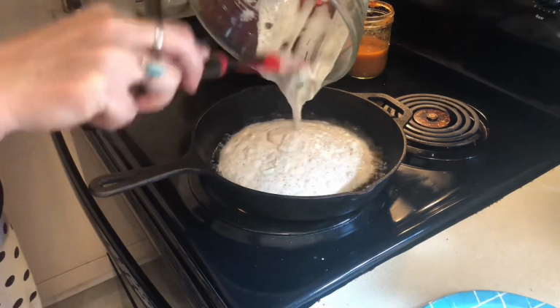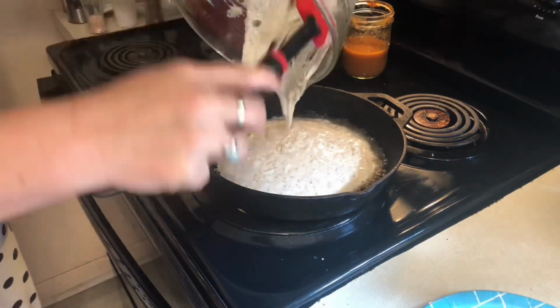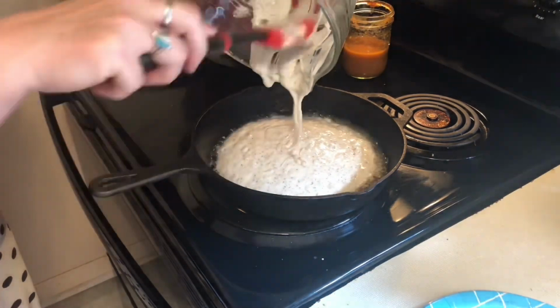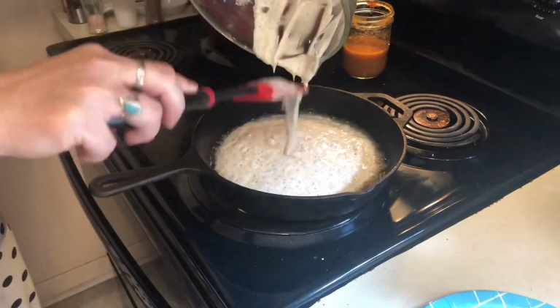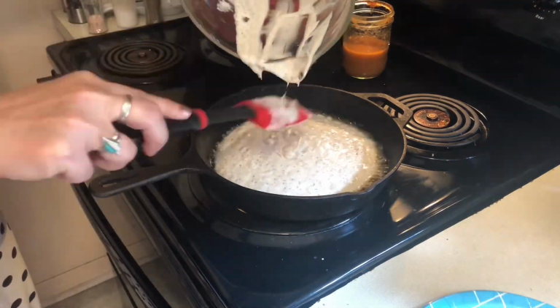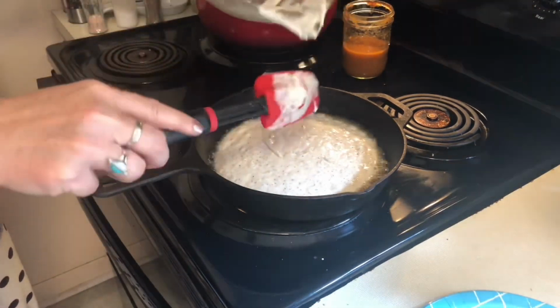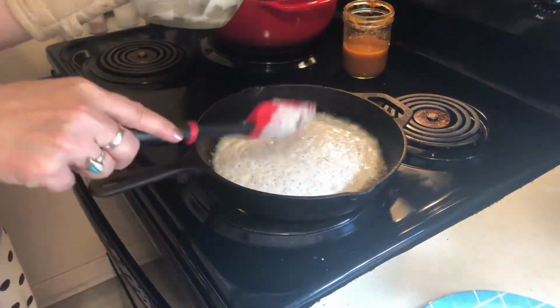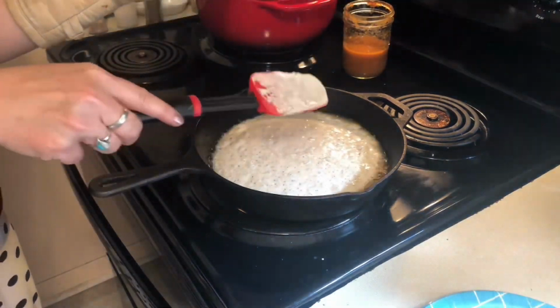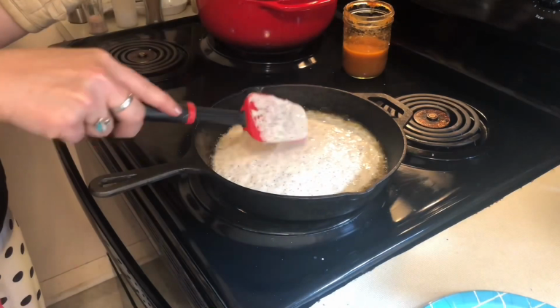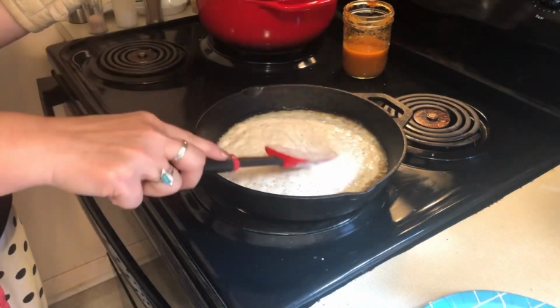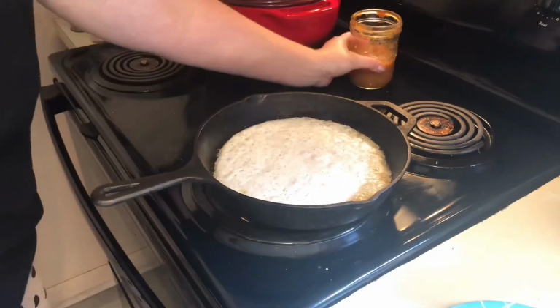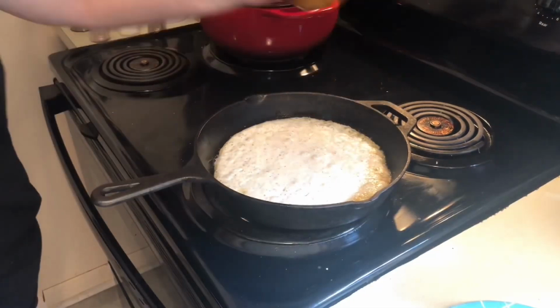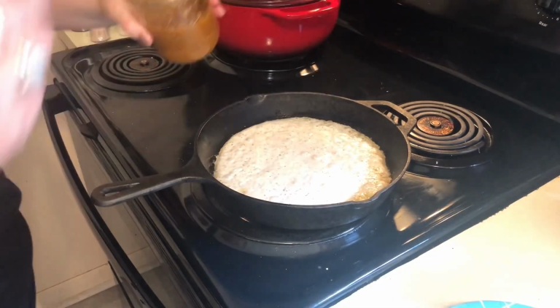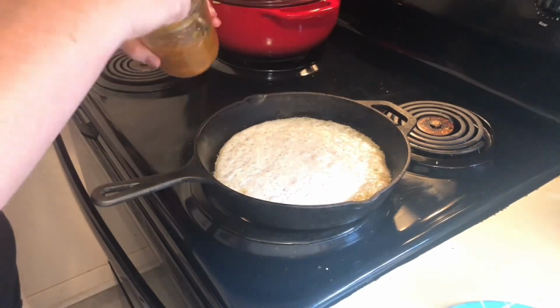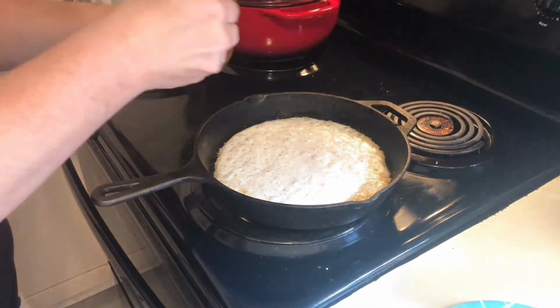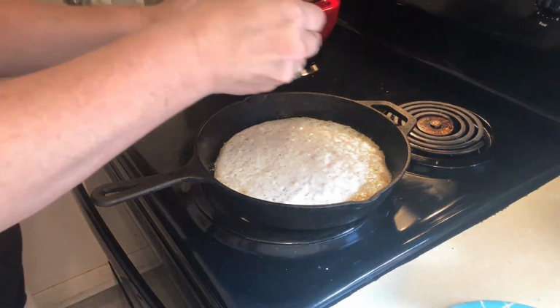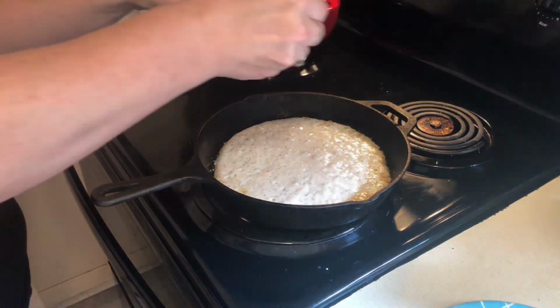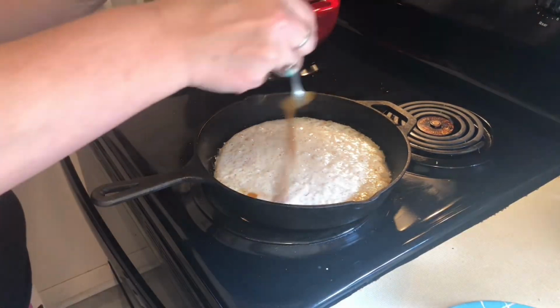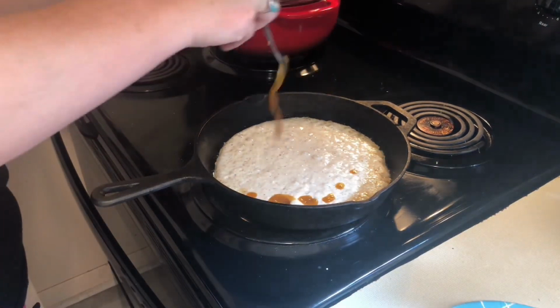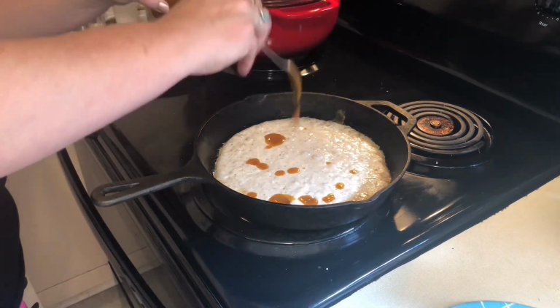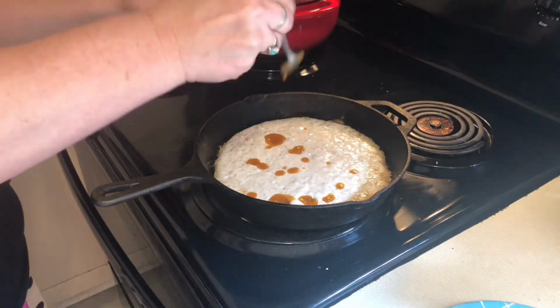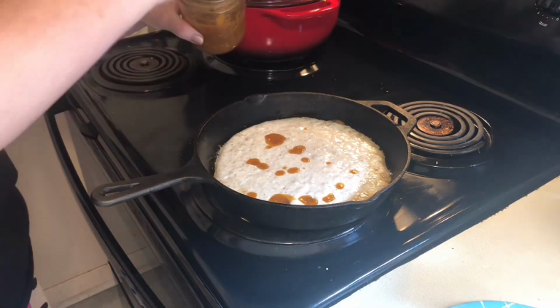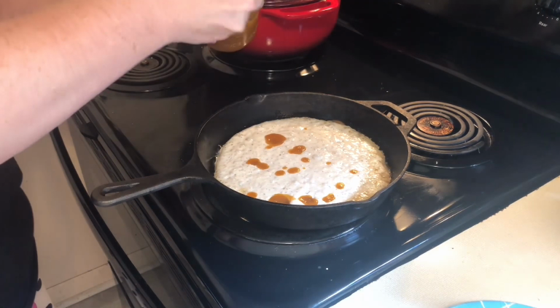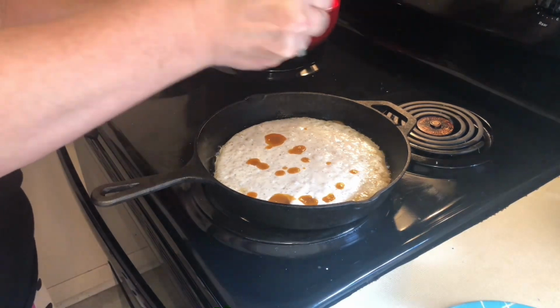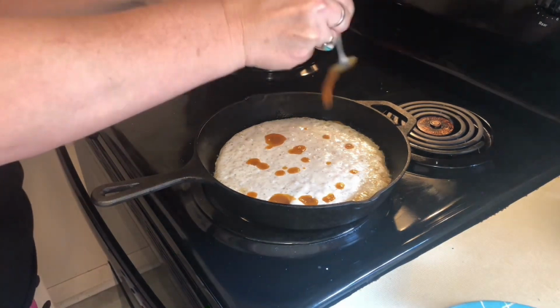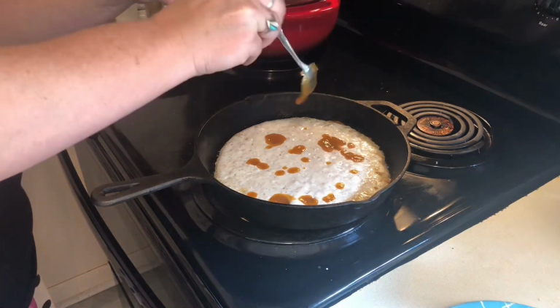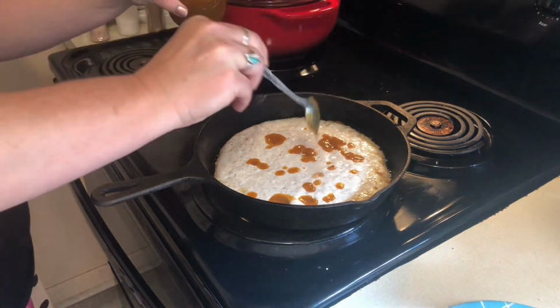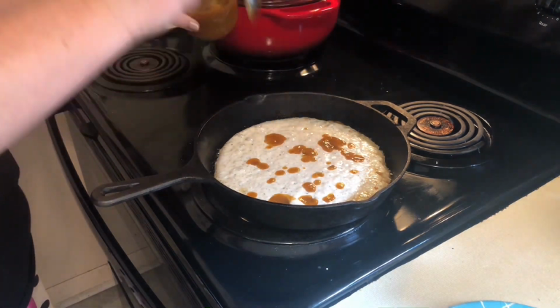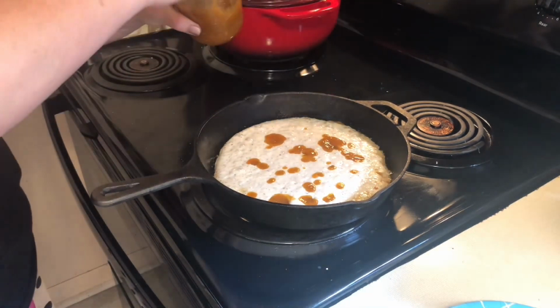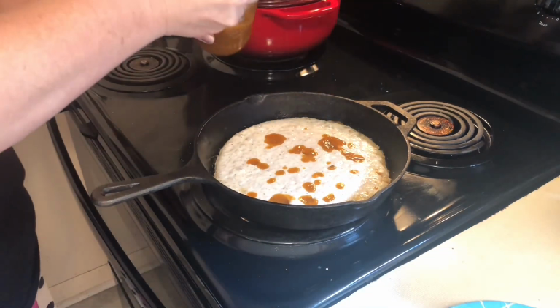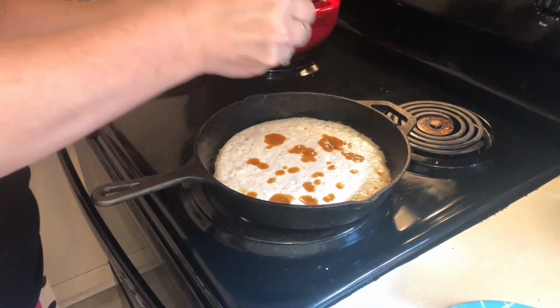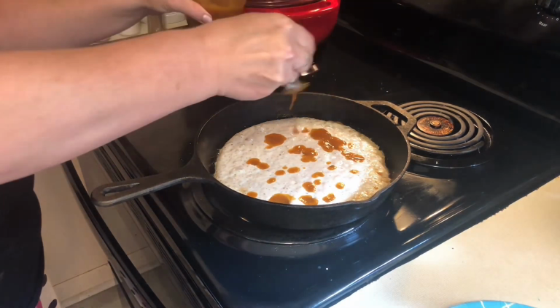Moving very quickly so your pan doesn't cool down, you're going to pour in your discard and then pour on whatever sauce you'd like on top. Be careful how much you put on top because you don't want to make your dough soggy.